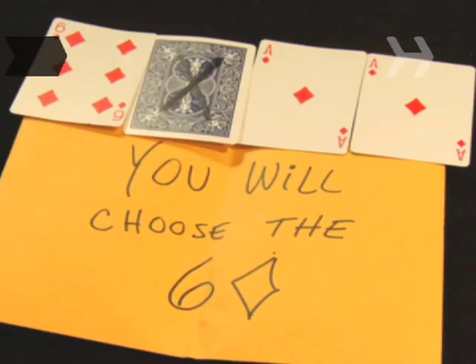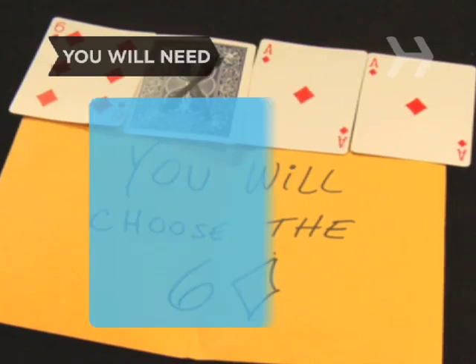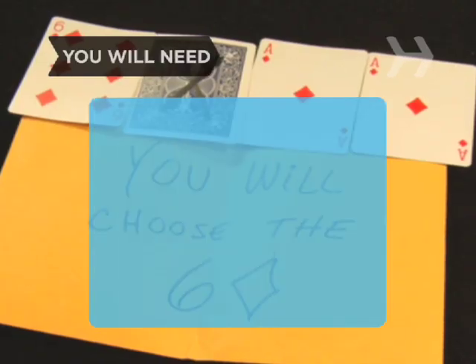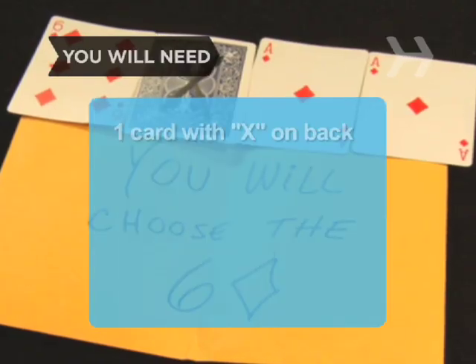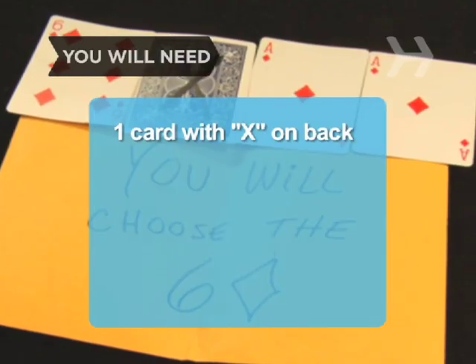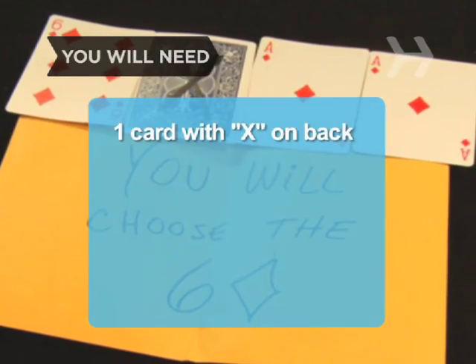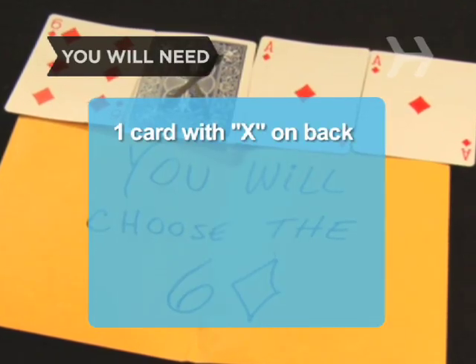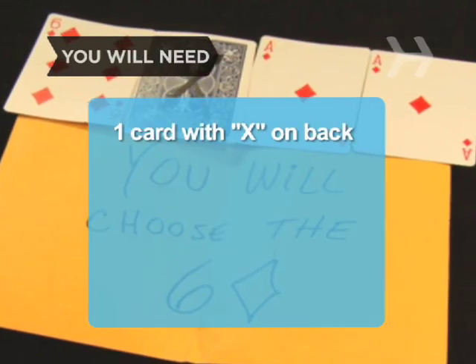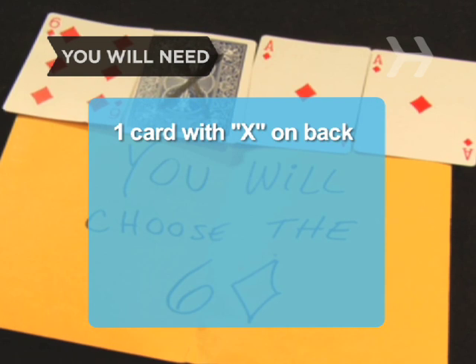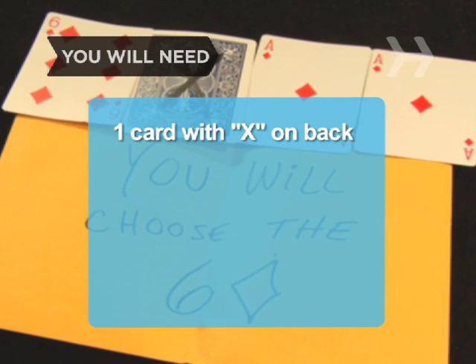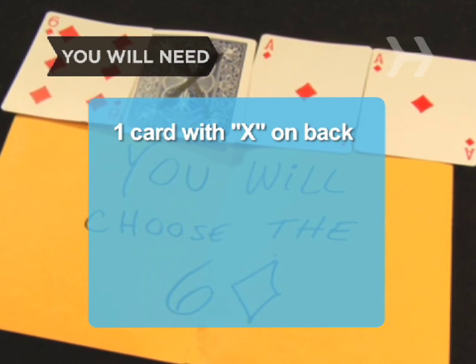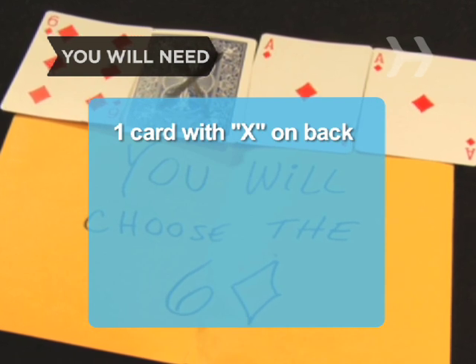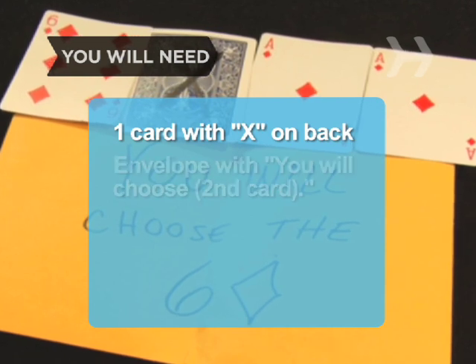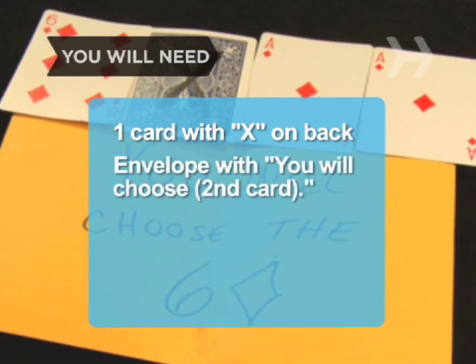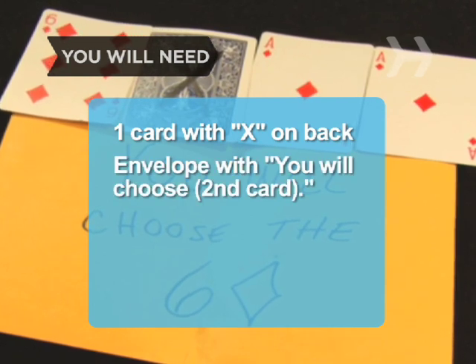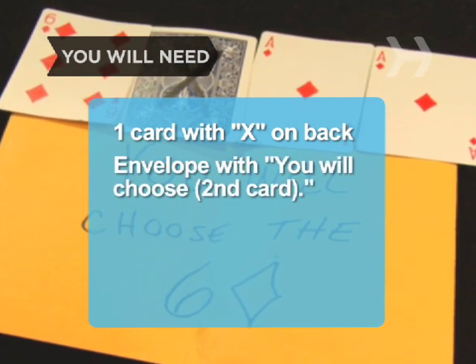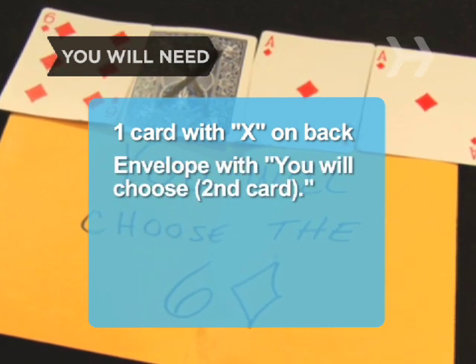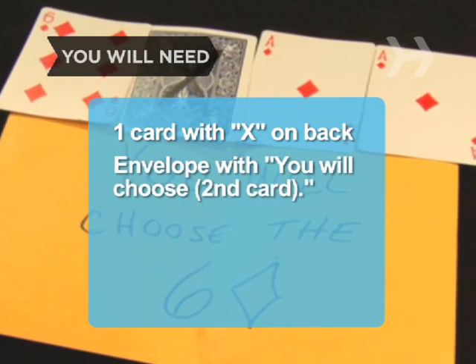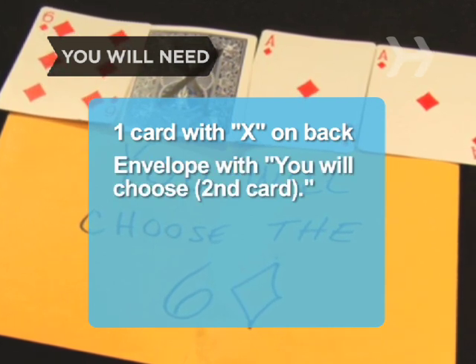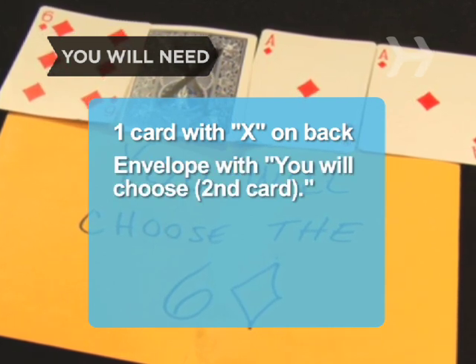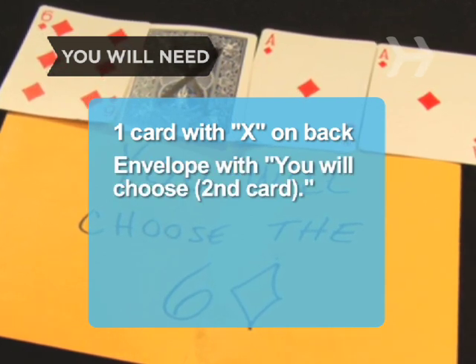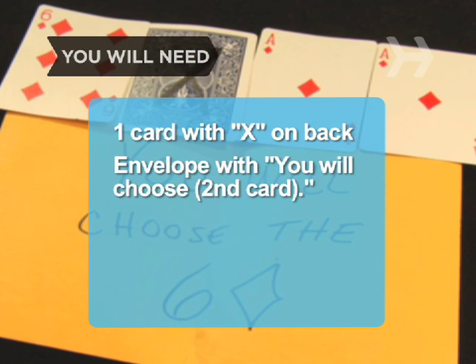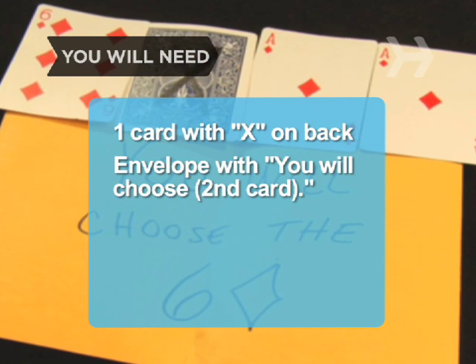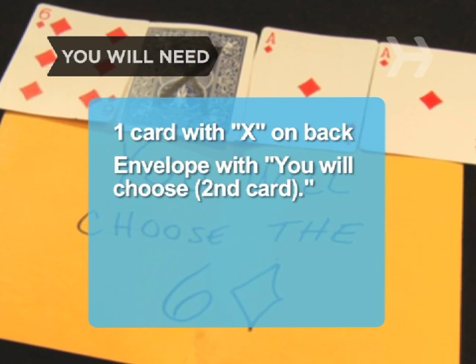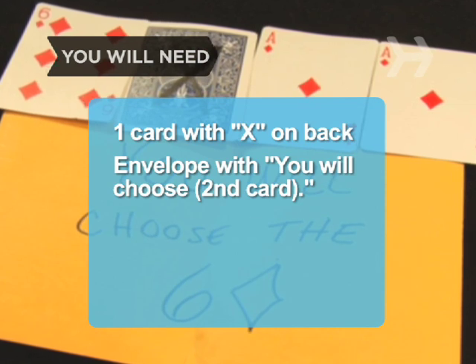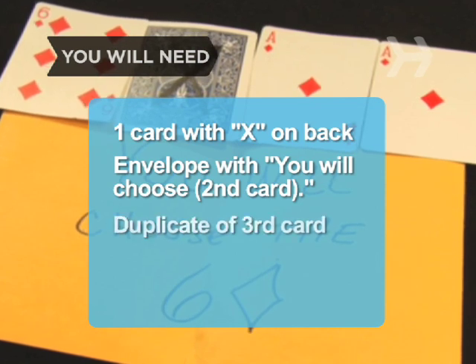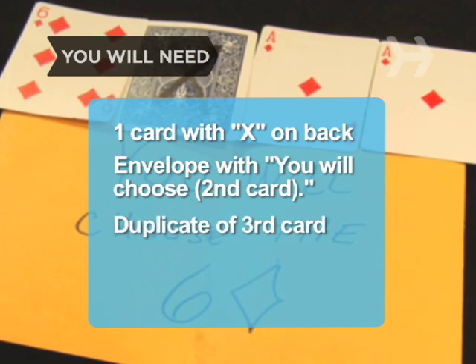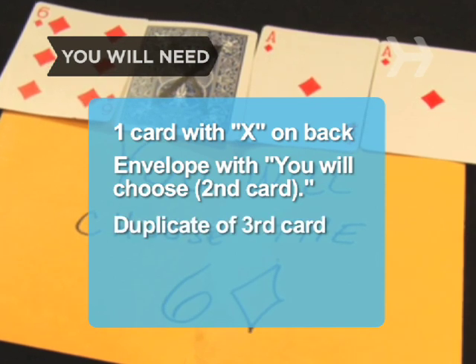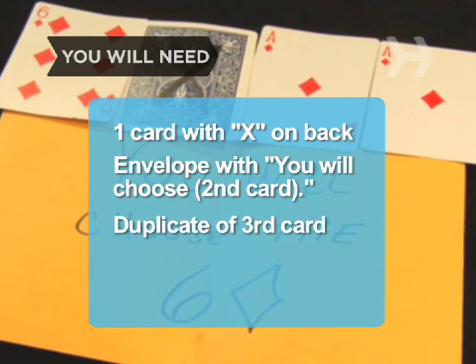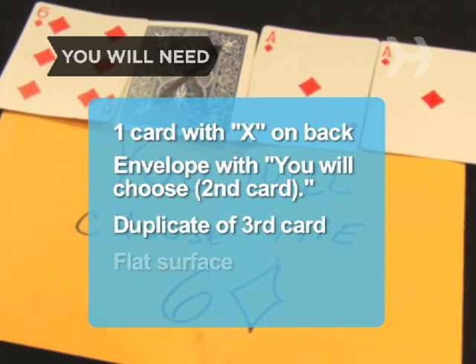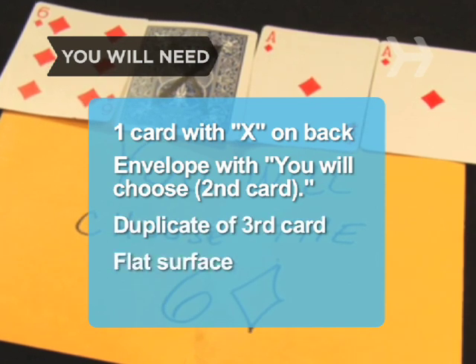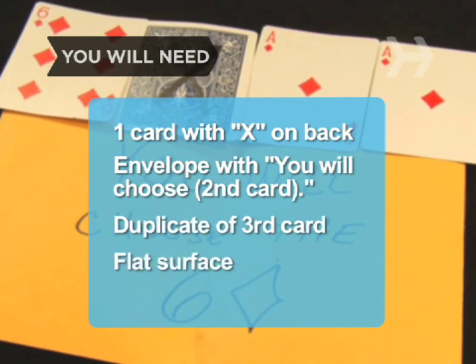You will need 3 playing cards: one with a large X written on the back, an envelope with the words 'You Will Choose' and the name of the second card written on it, a duplicate of the third card, and a flat surface.